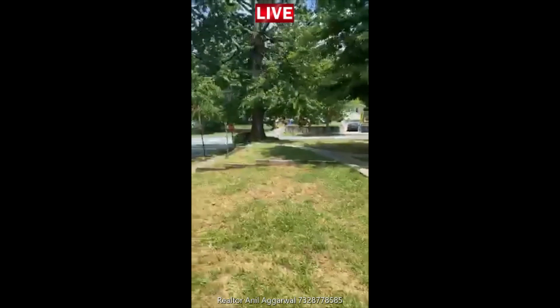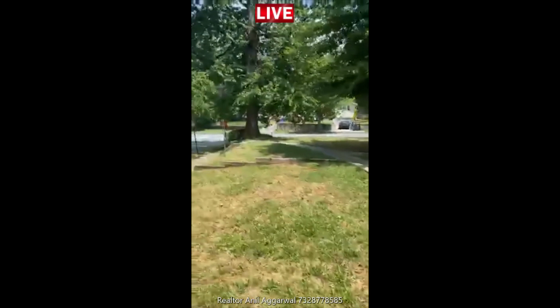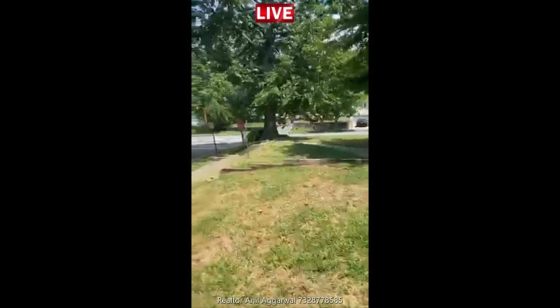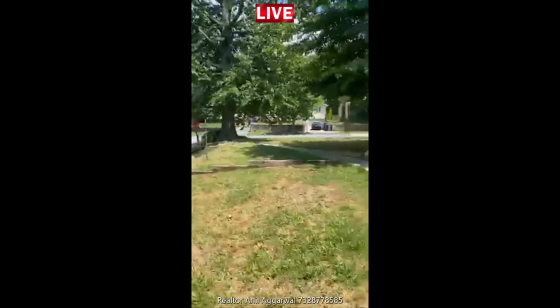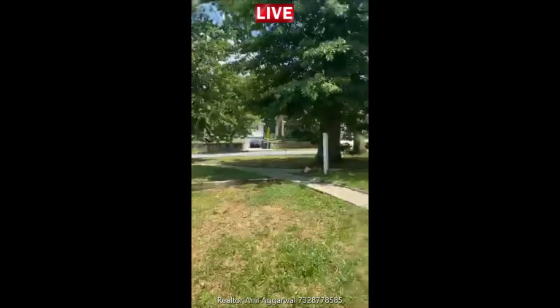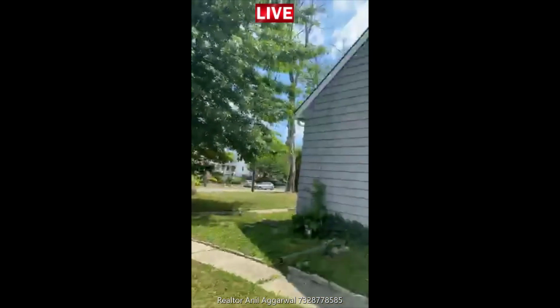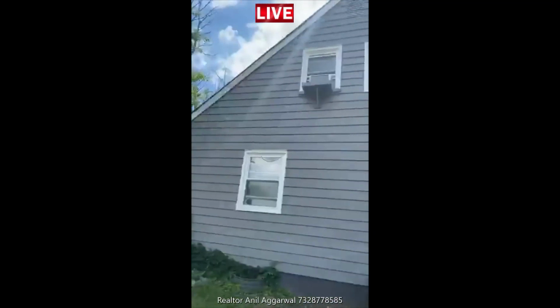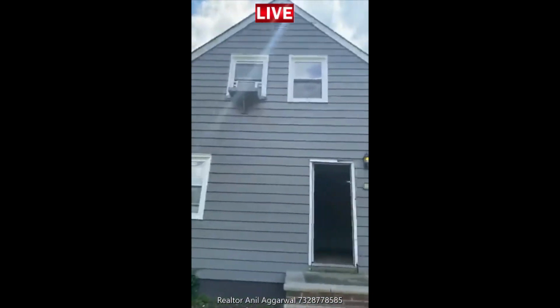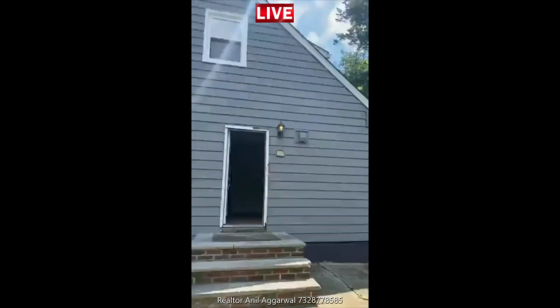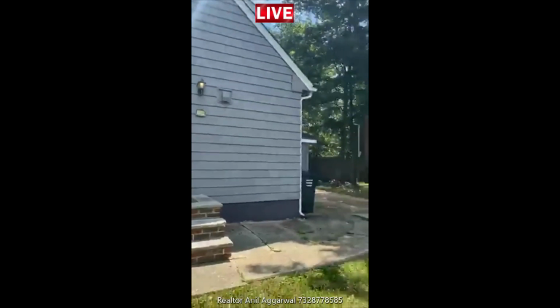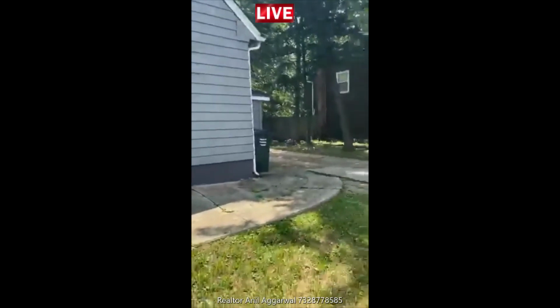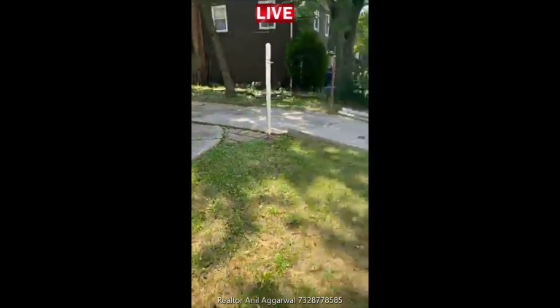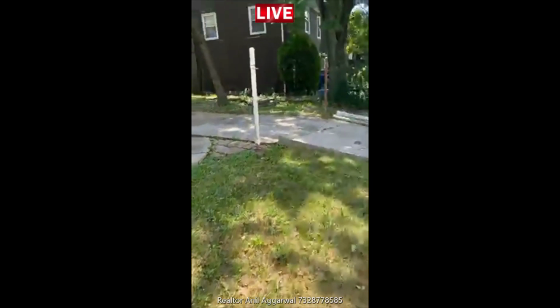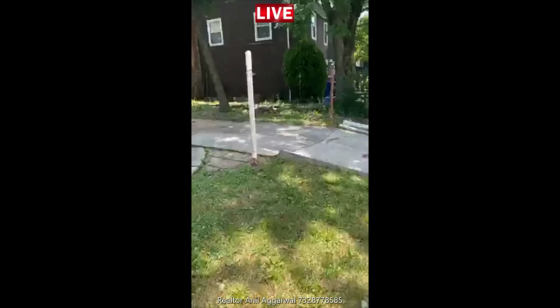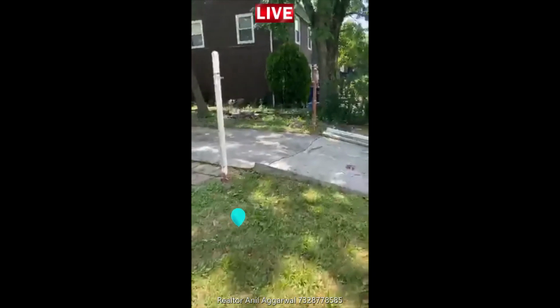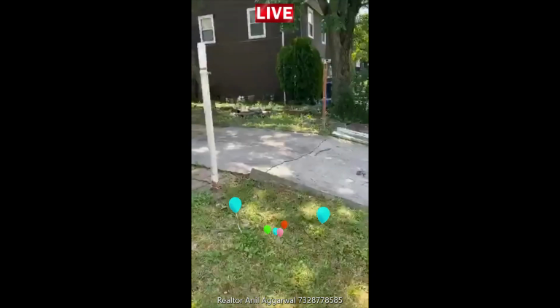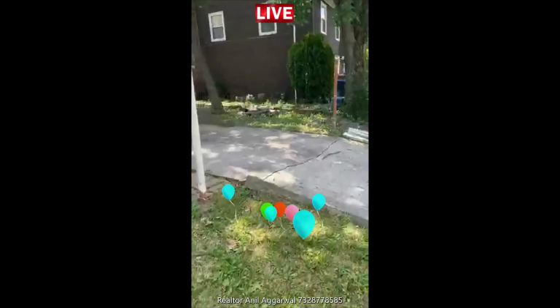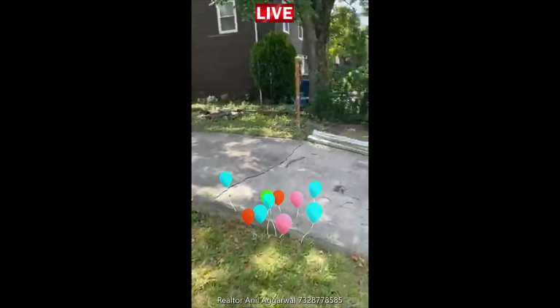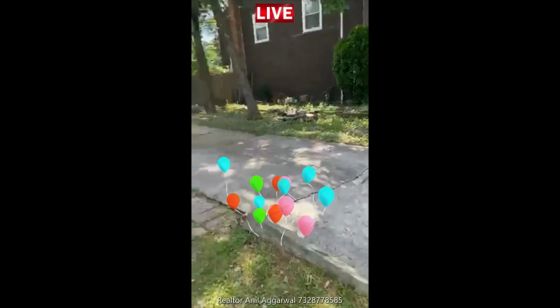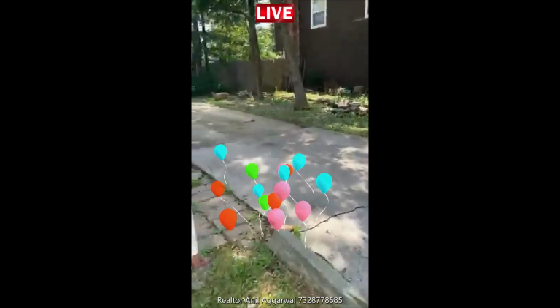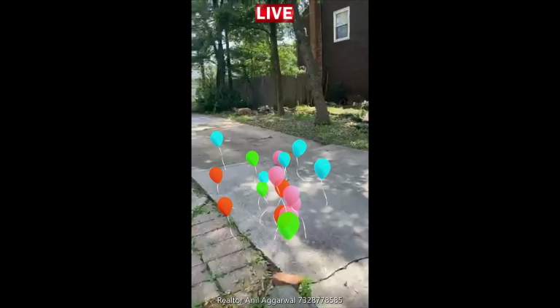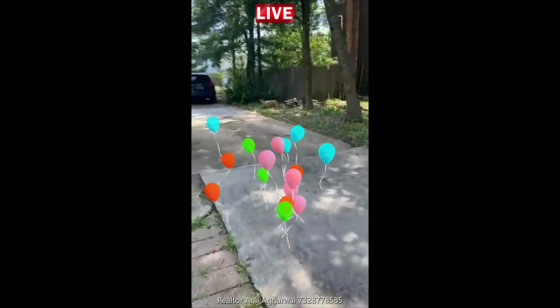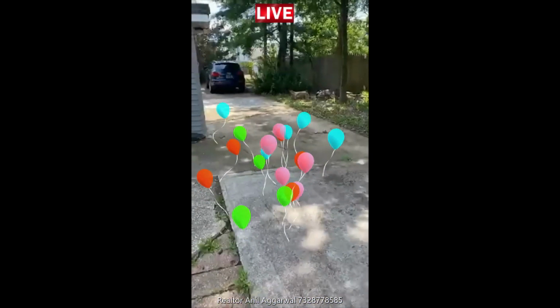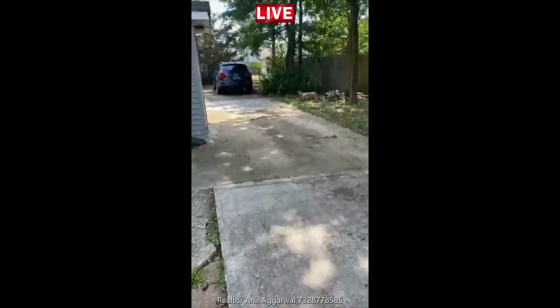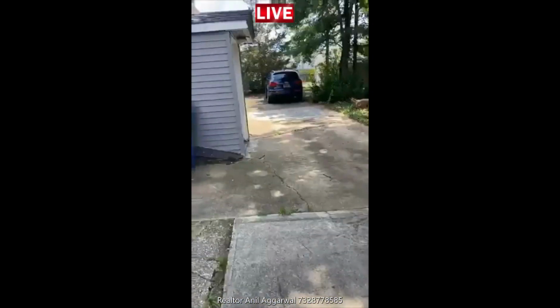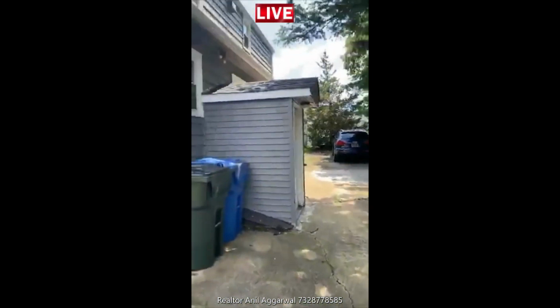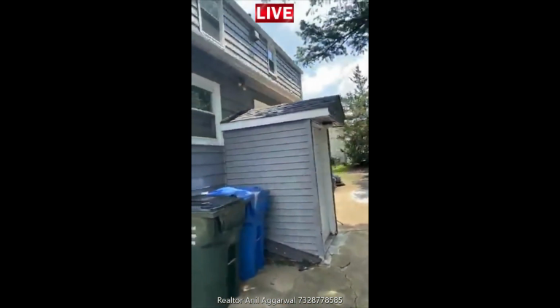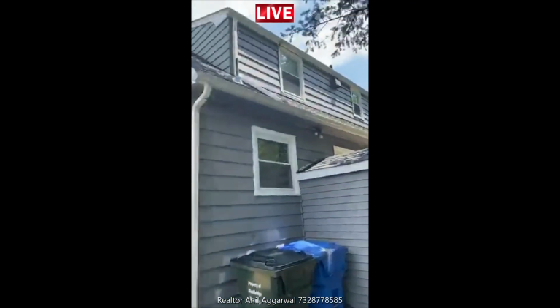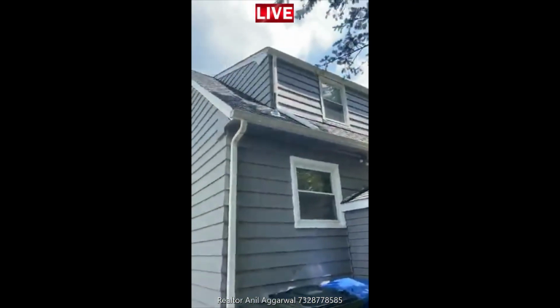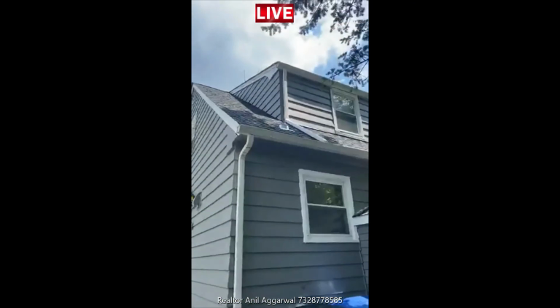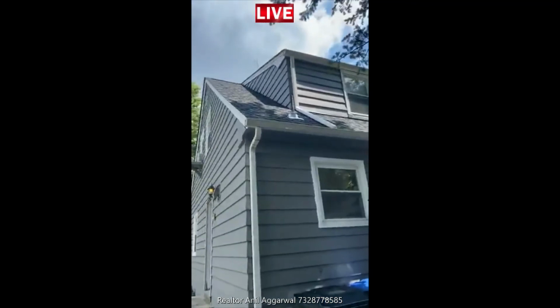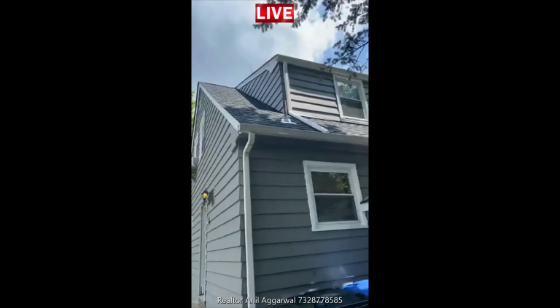This lot is 110 by 117. Usually, Cape Cods are built like a box, 35 by 35 — this one is built like 45 by 45, so it's bigger. This is a butterfly open bedroom, so there is more extended area compared to other bedrooms.